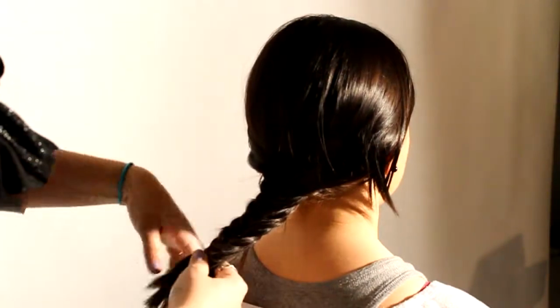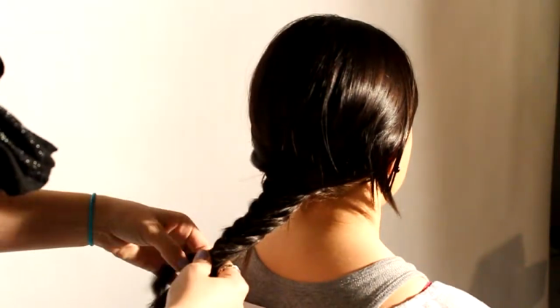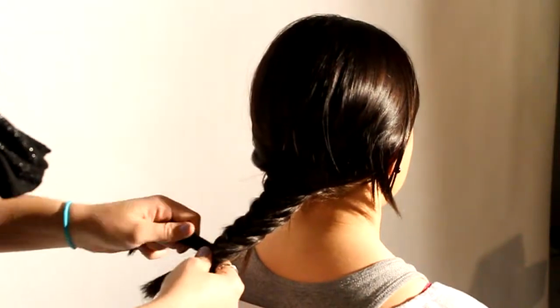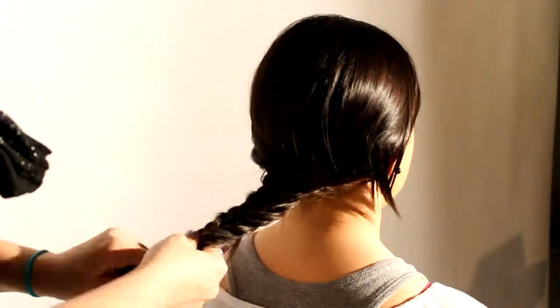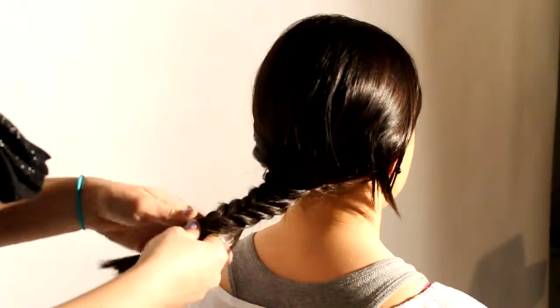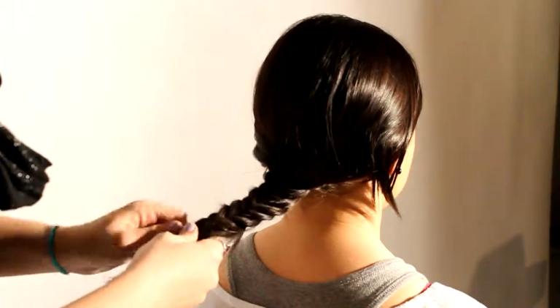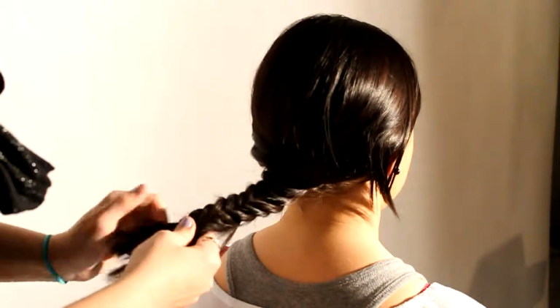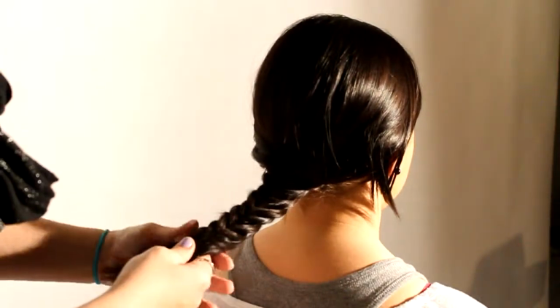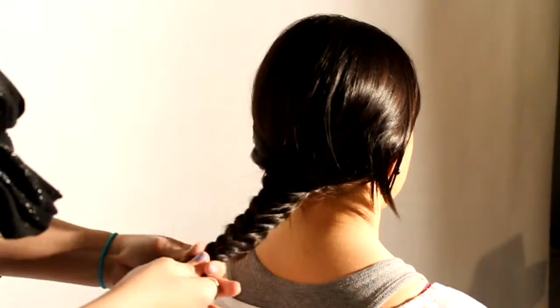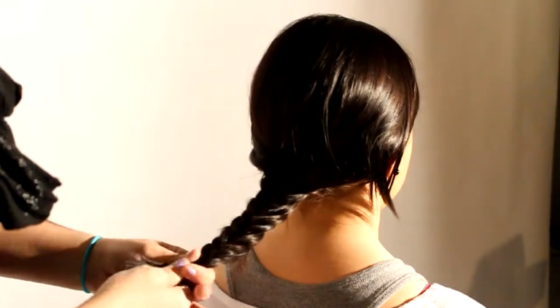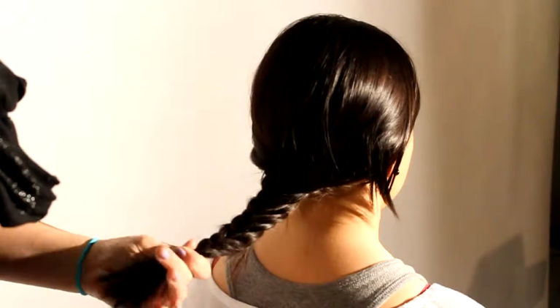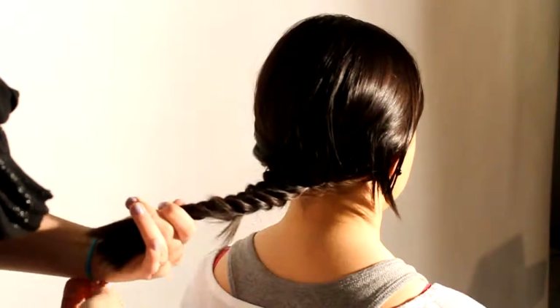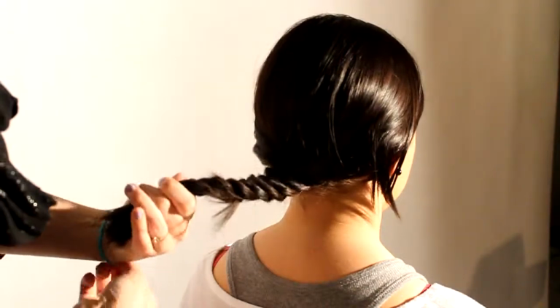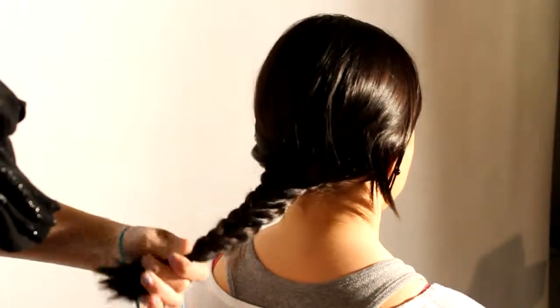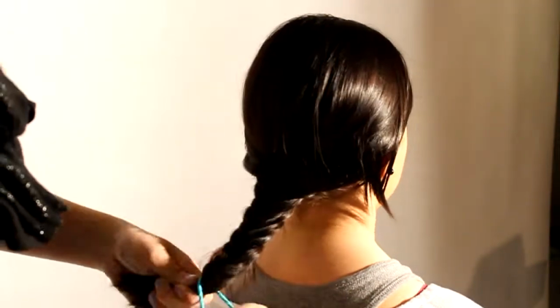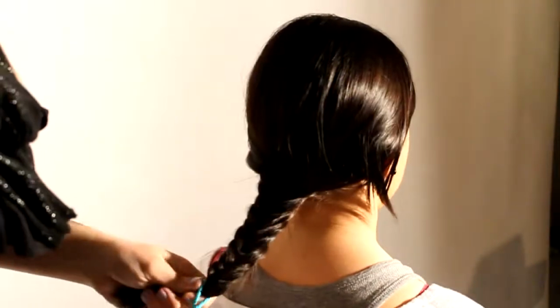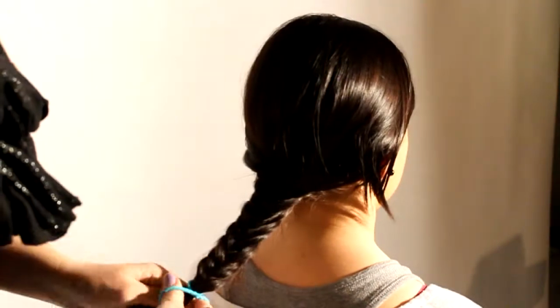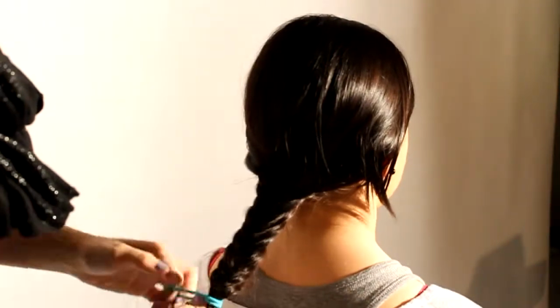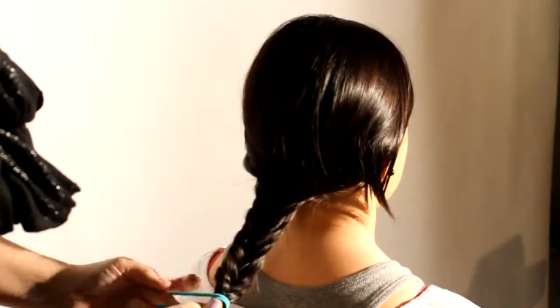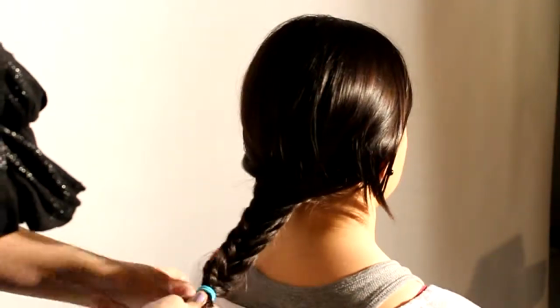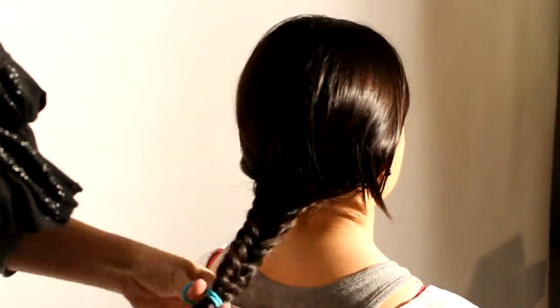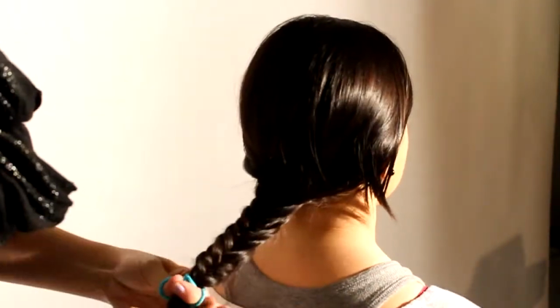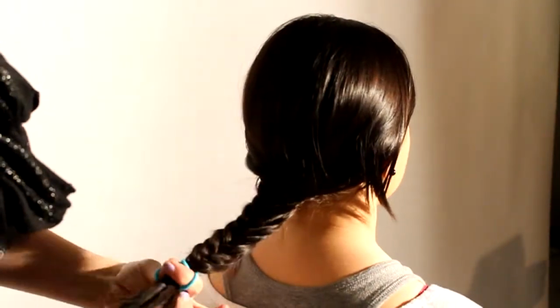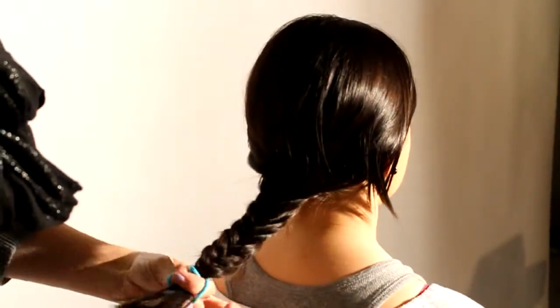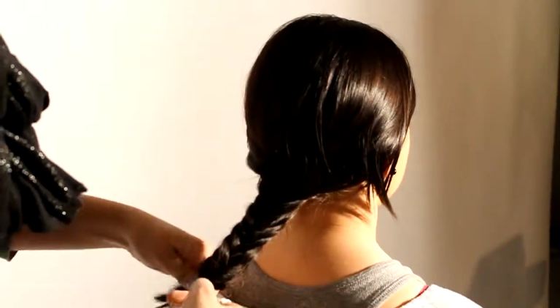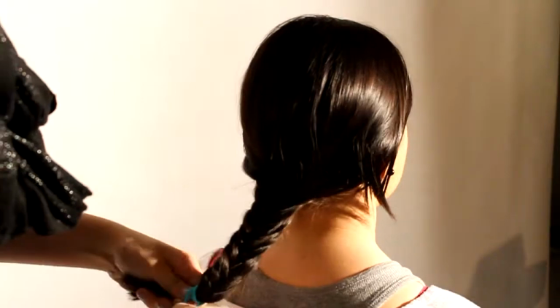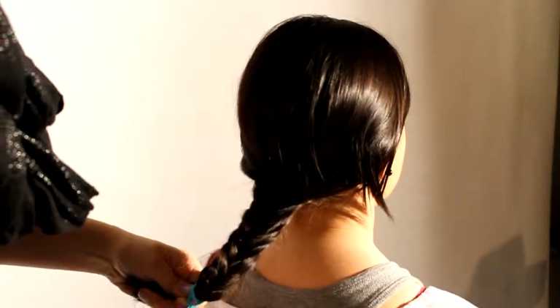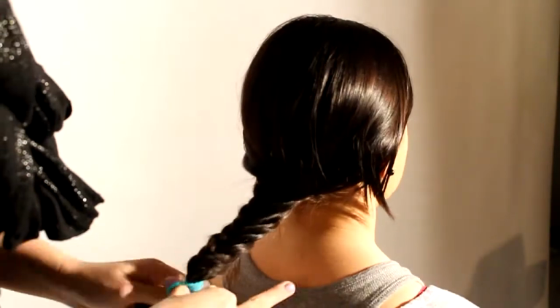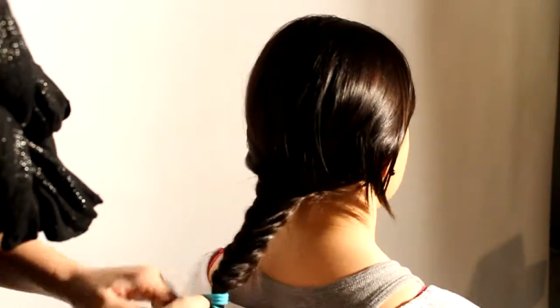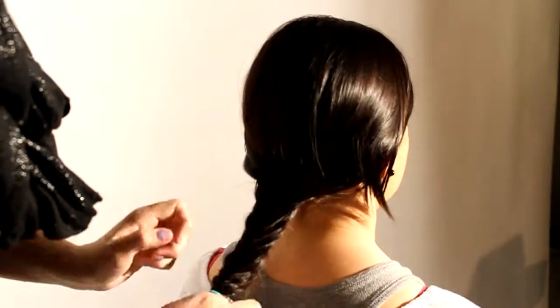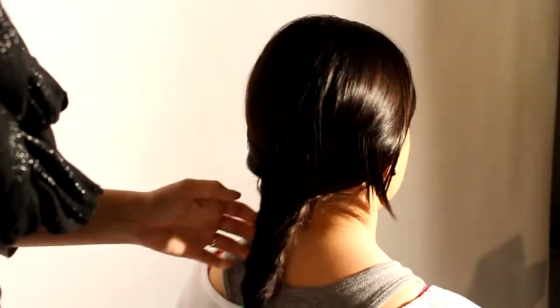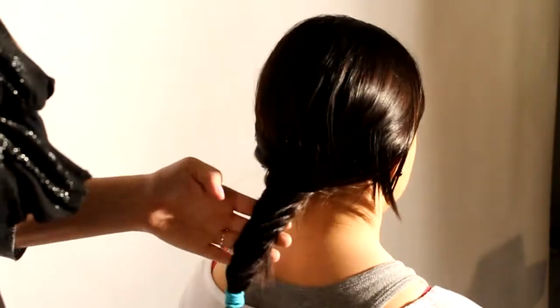Depending on how long your hair is is how long your braid is going to be, obviously. And then you just tie it off with a ponytail, and then it's done.